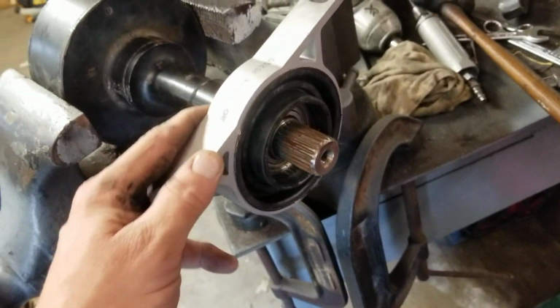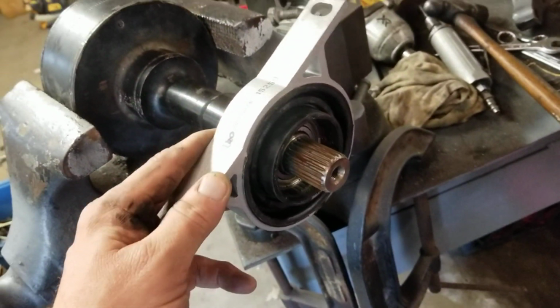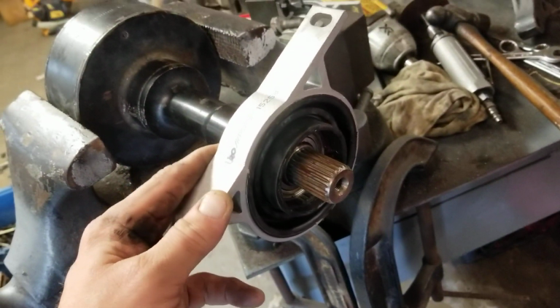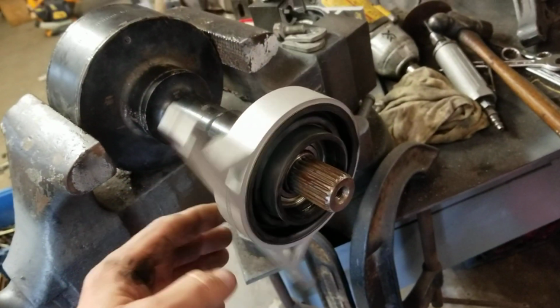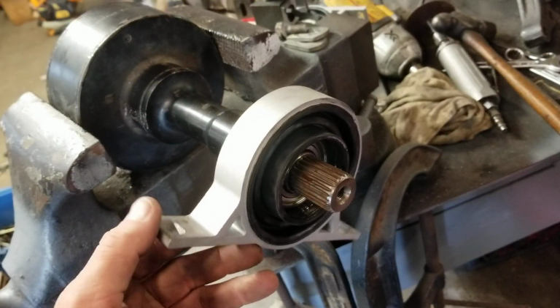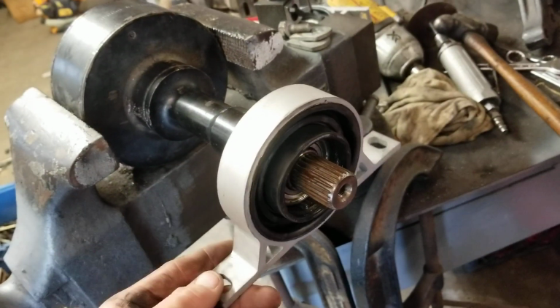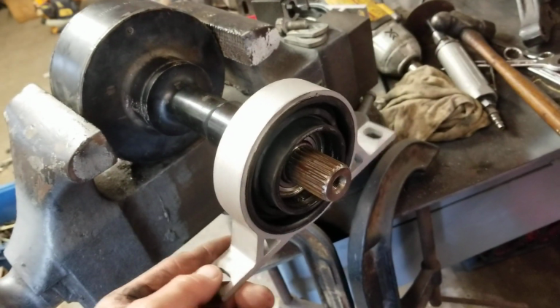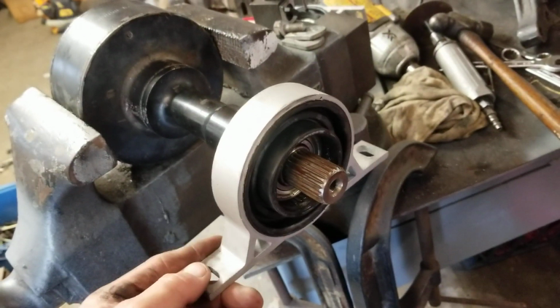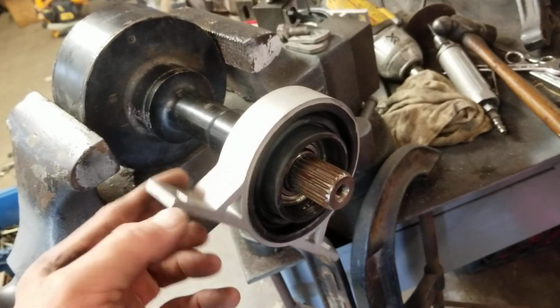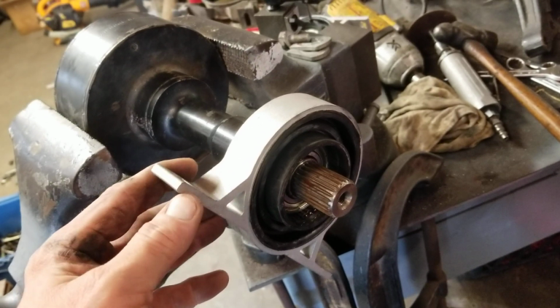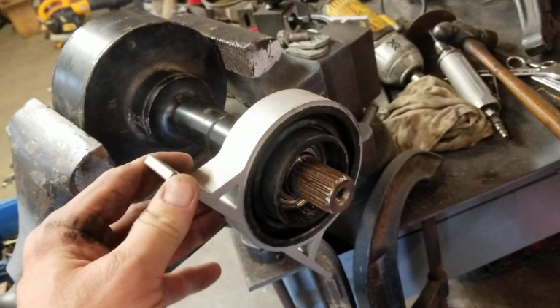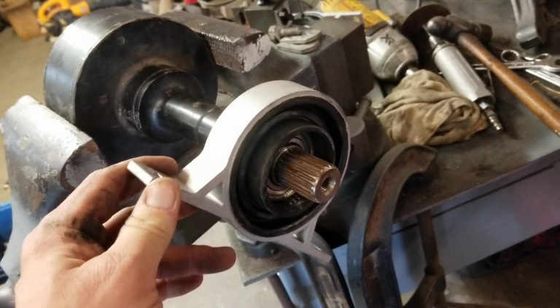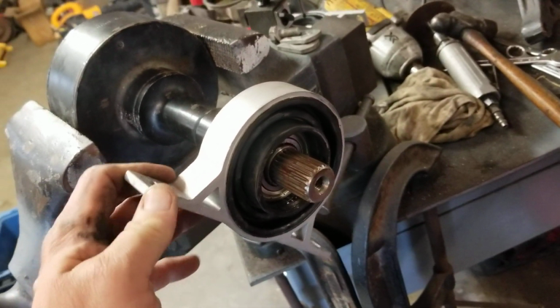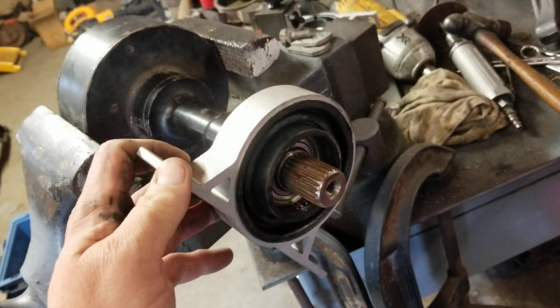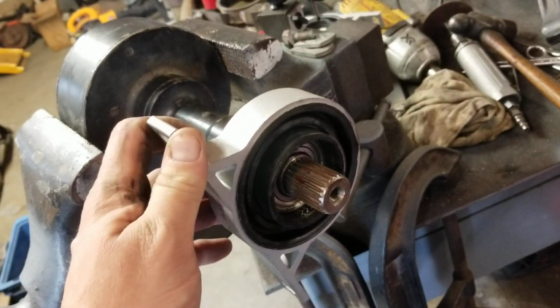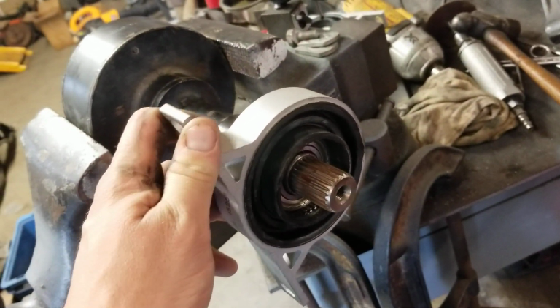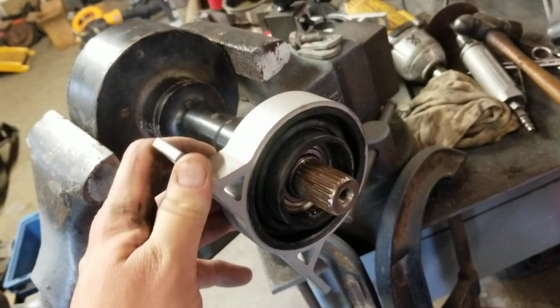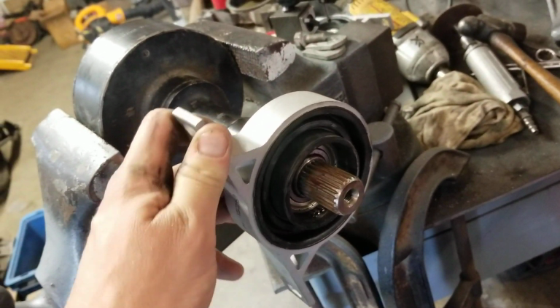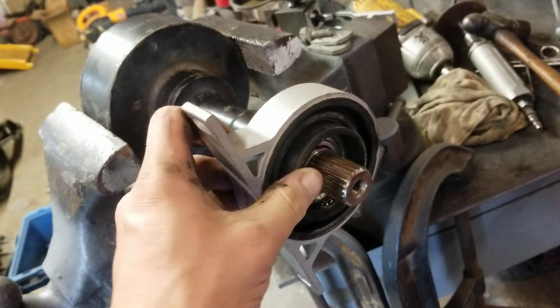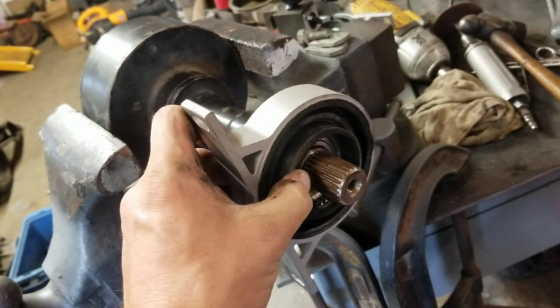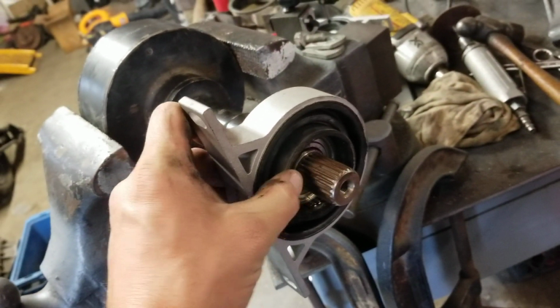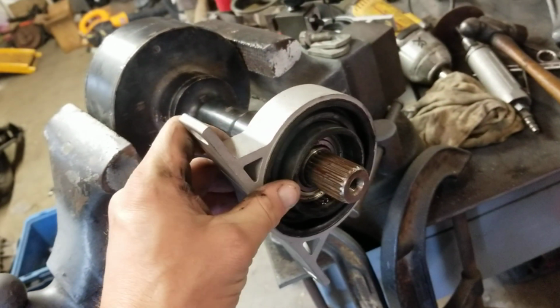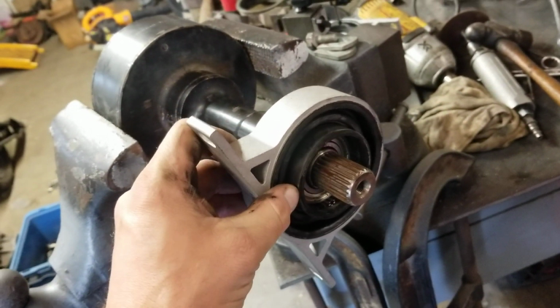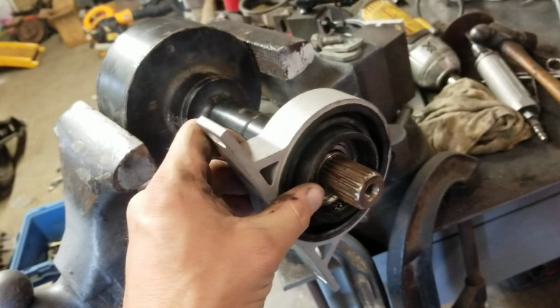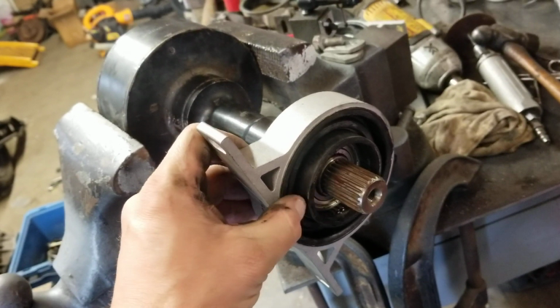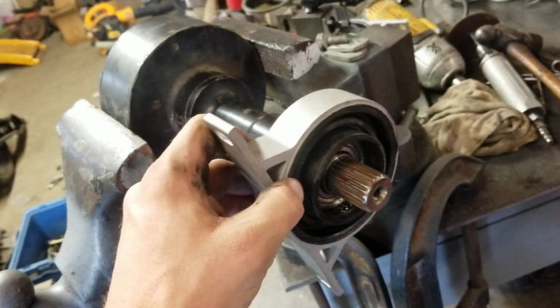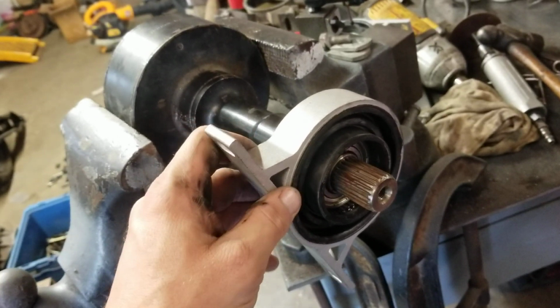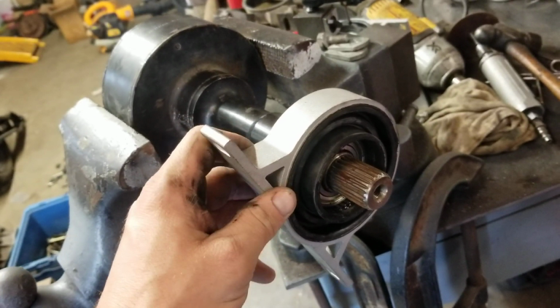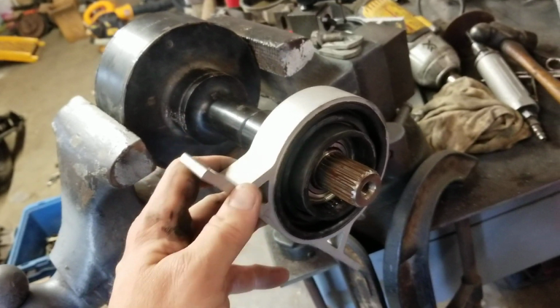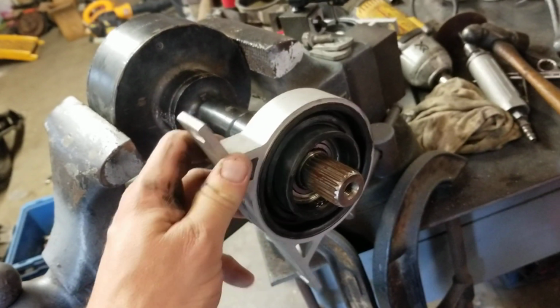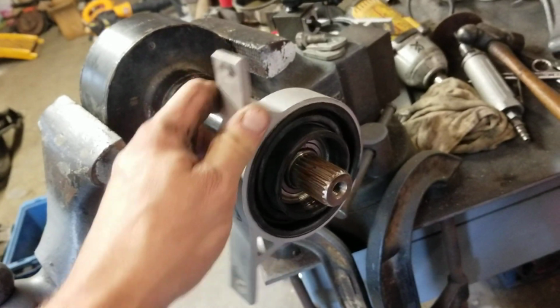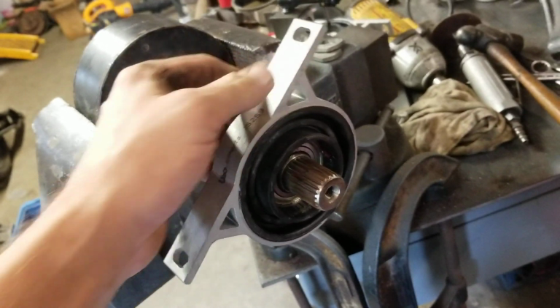Probably not the highest quality, but there are better ones from more known brands like Beck Arnley and stuff like that — well, presumably better. I think they're more like $50 or $60 each.